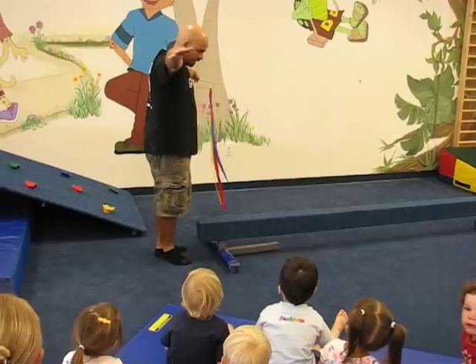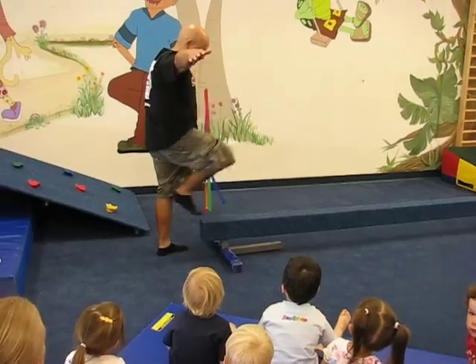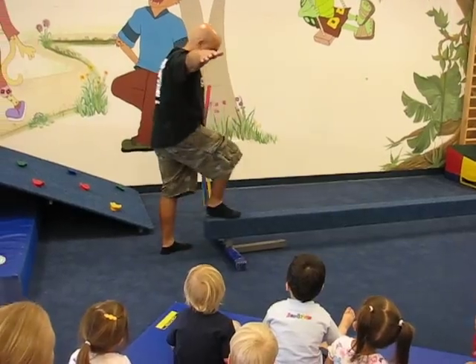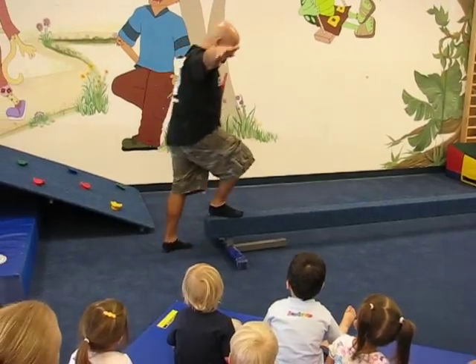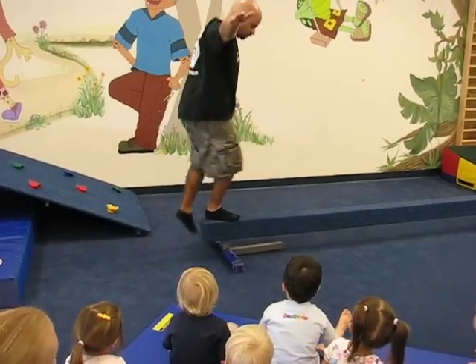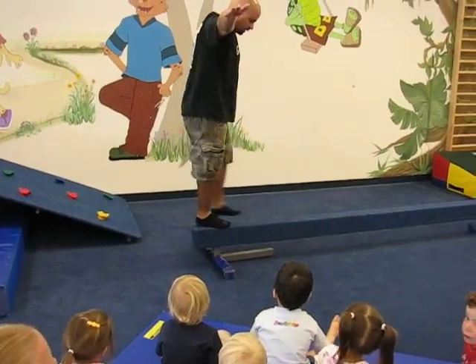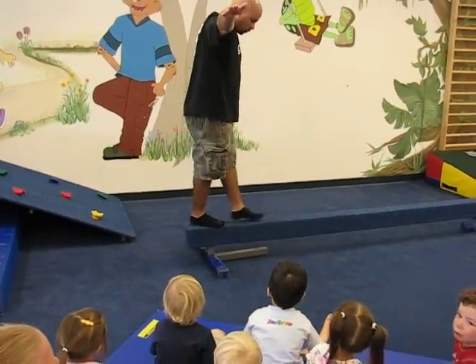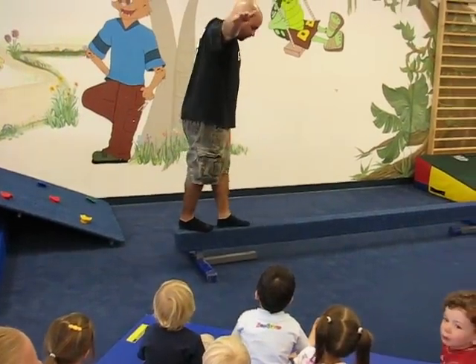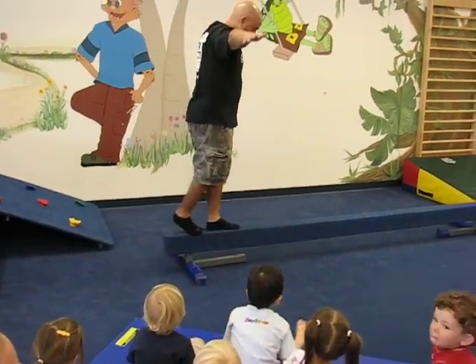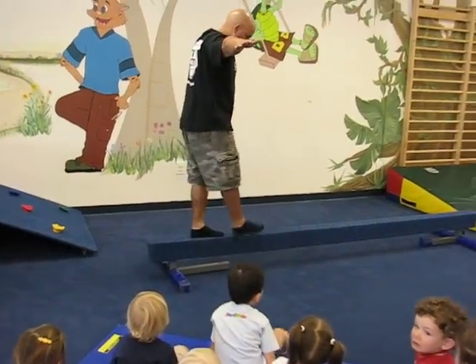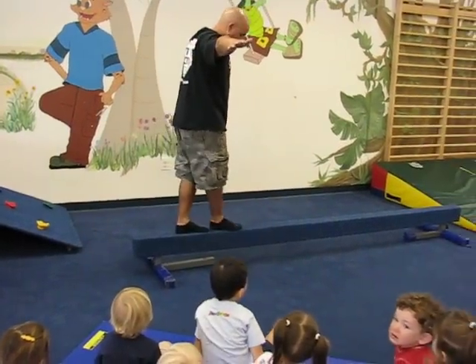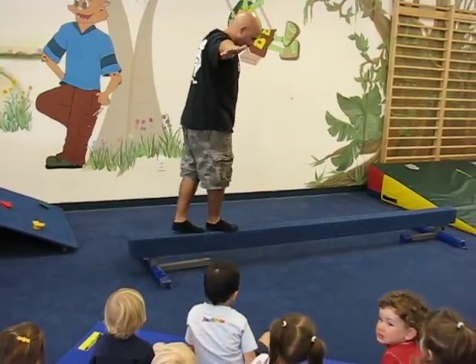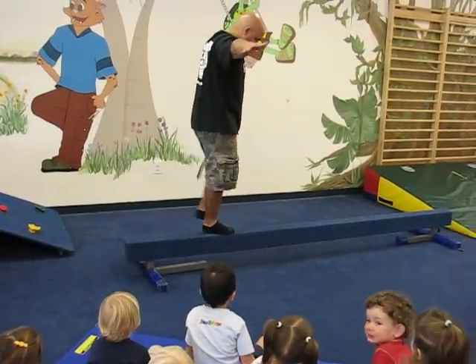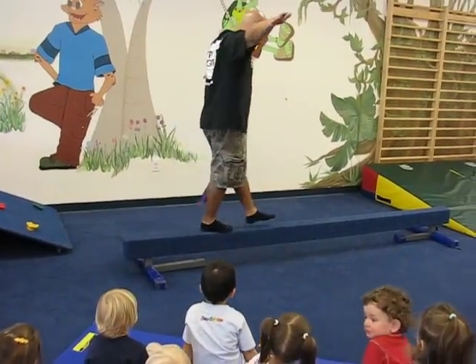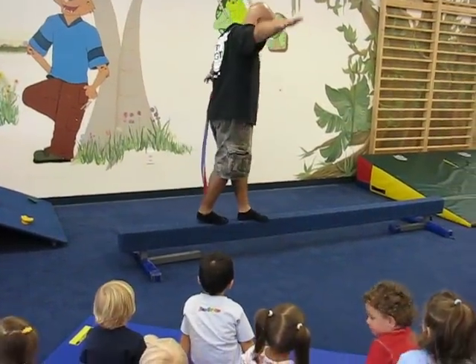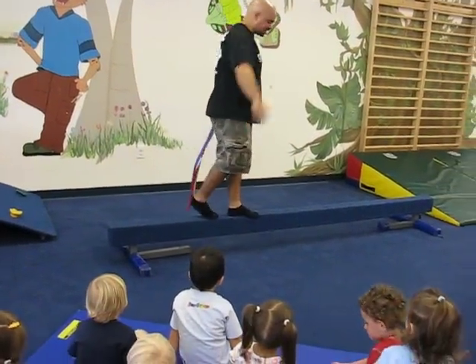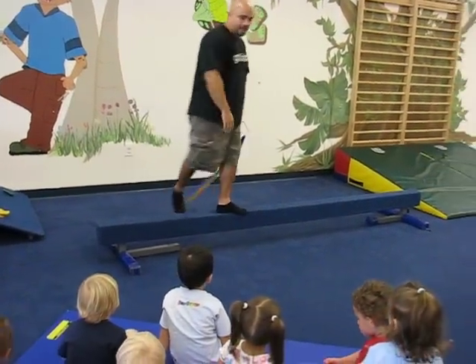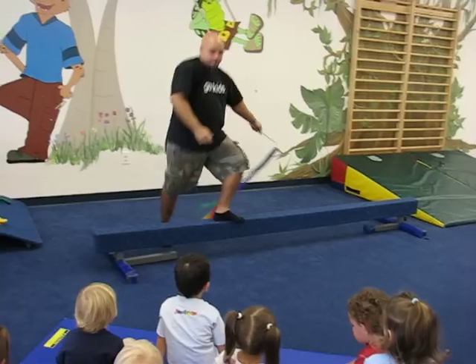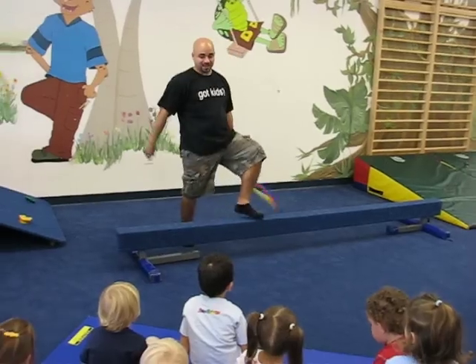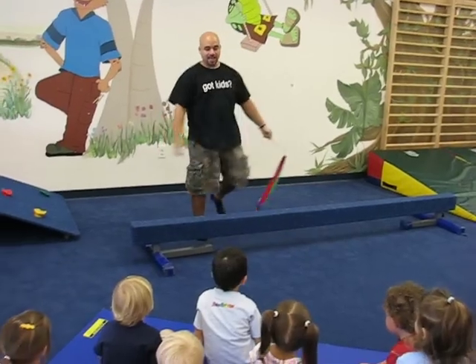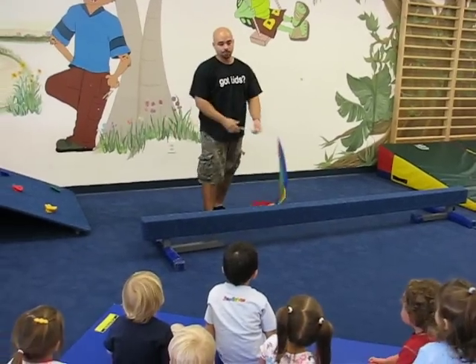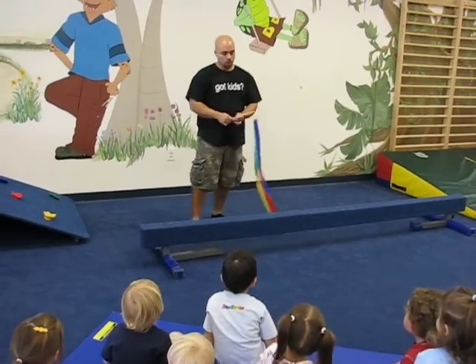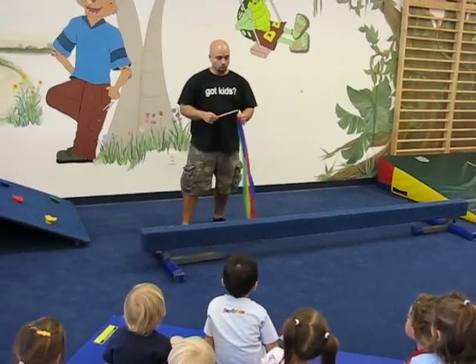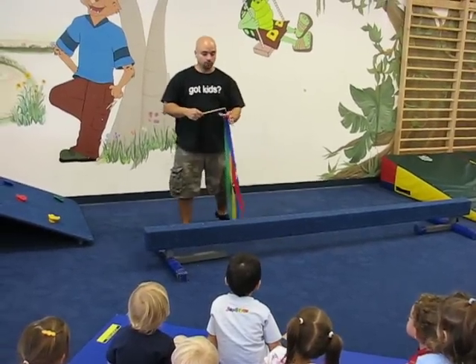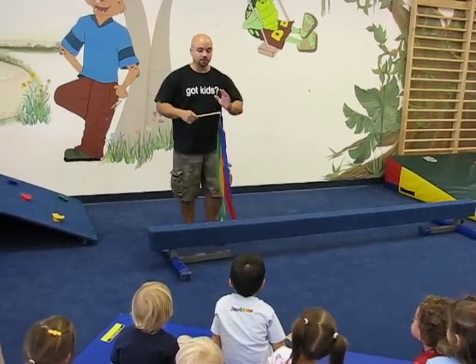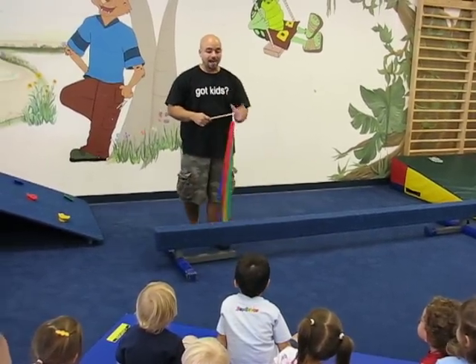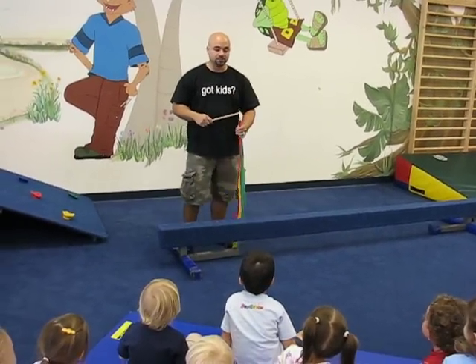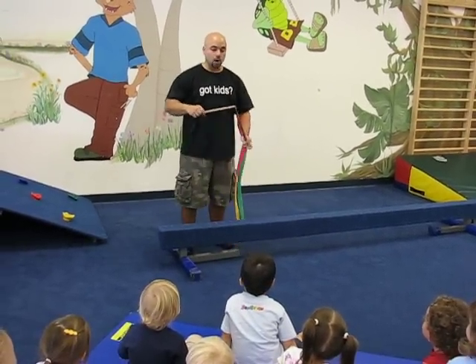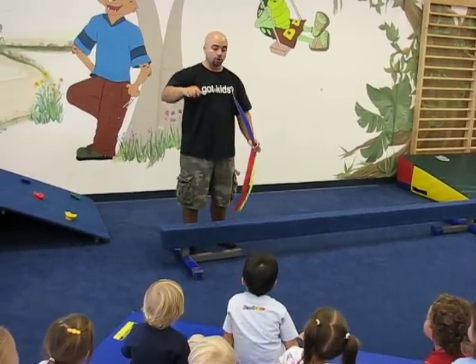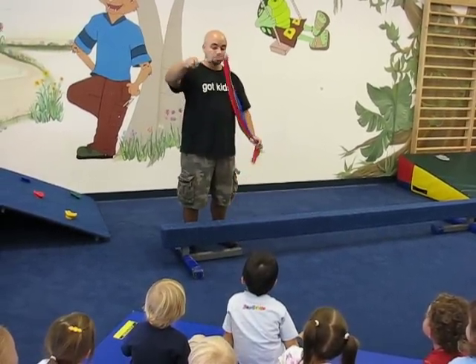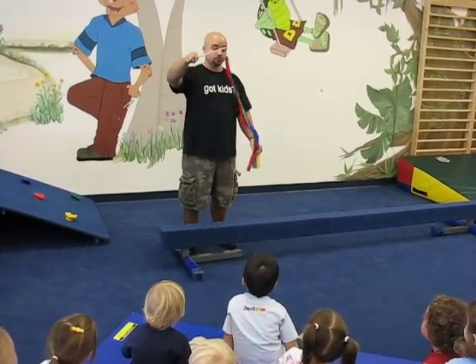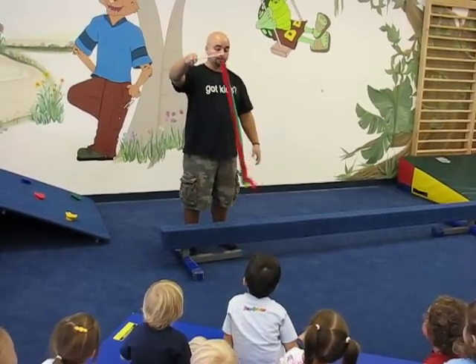We set up like this, we take one foot in front of the other, just like that. But today, we're going to do some balancing while we're using this ribbon.